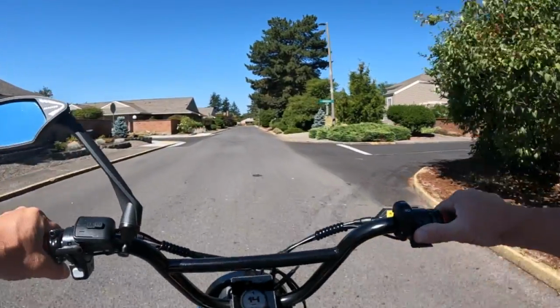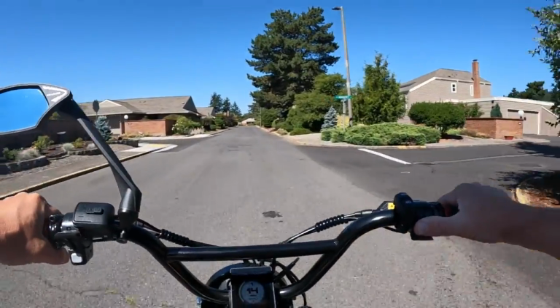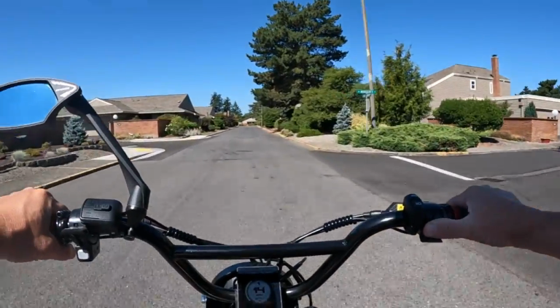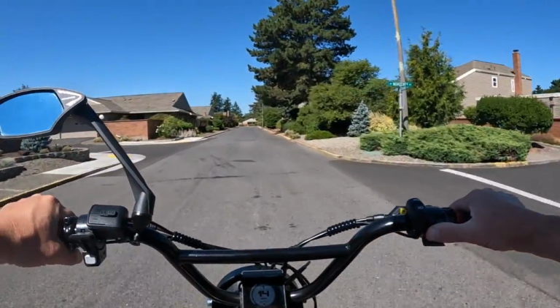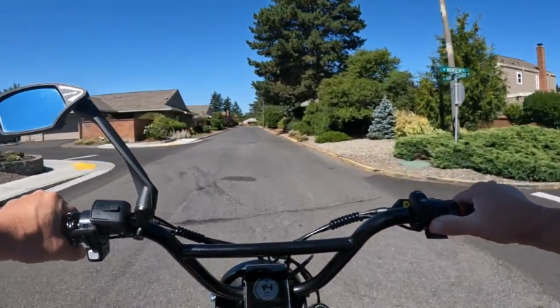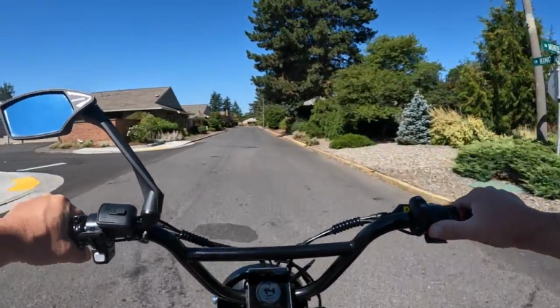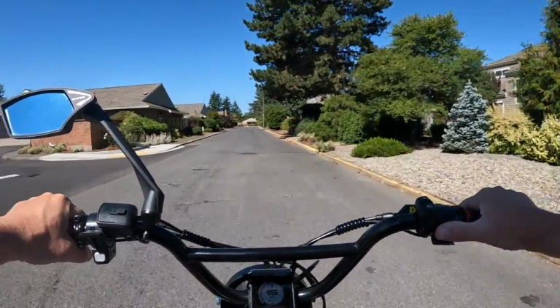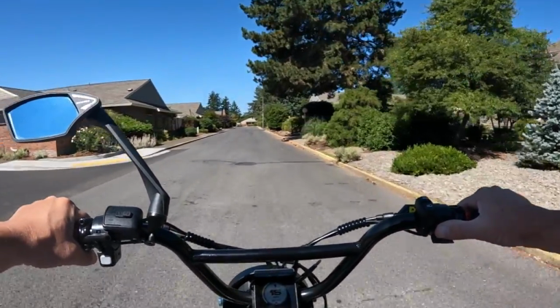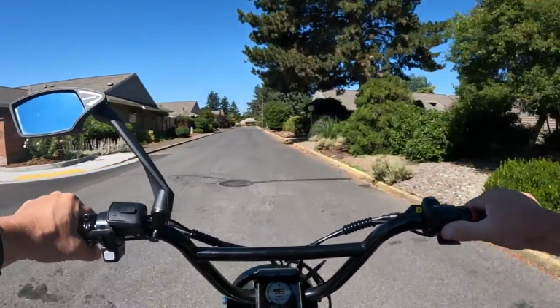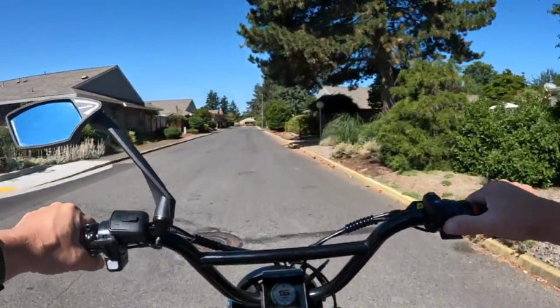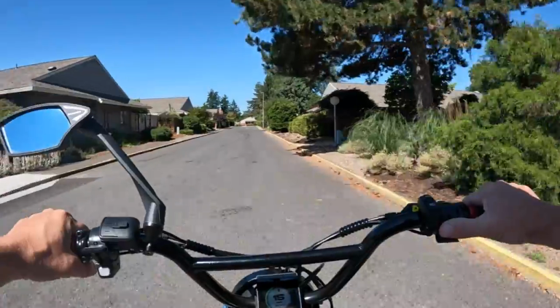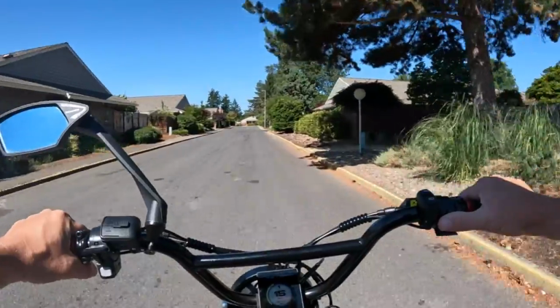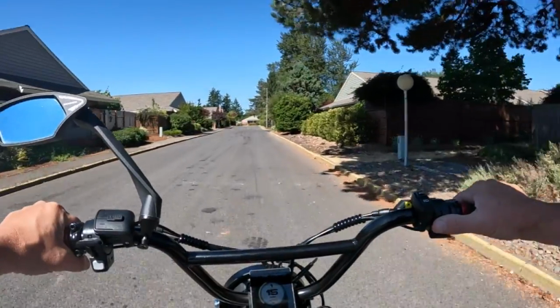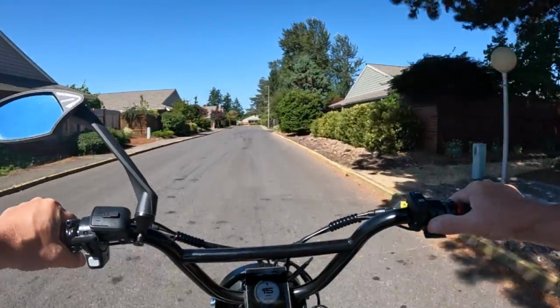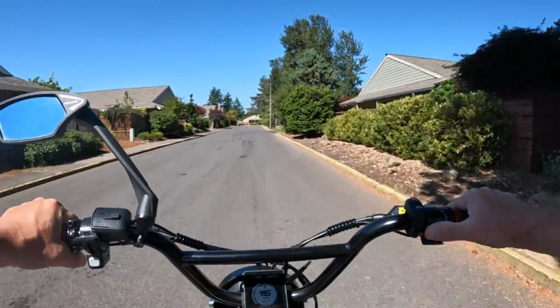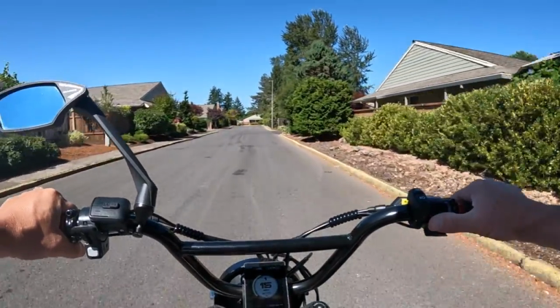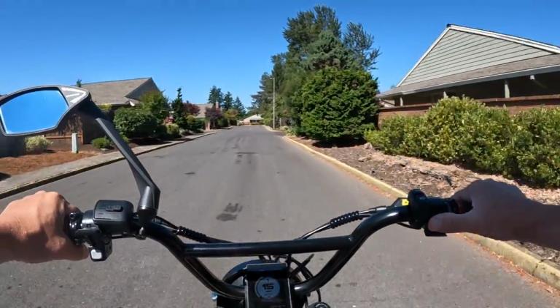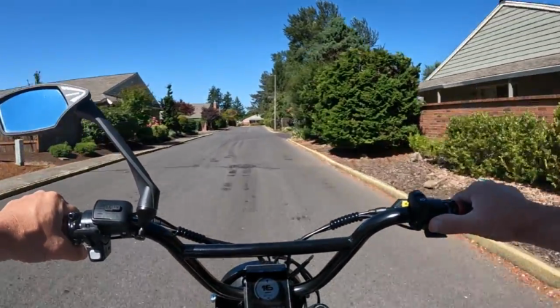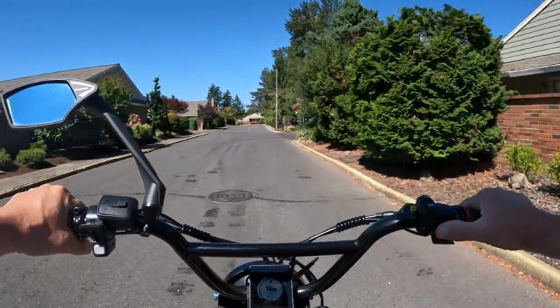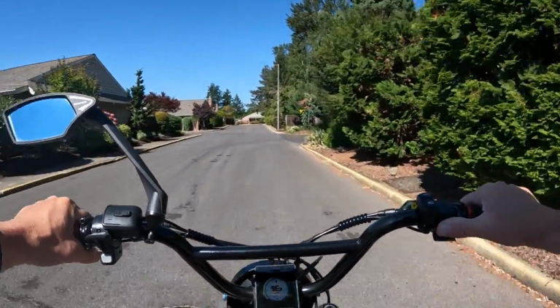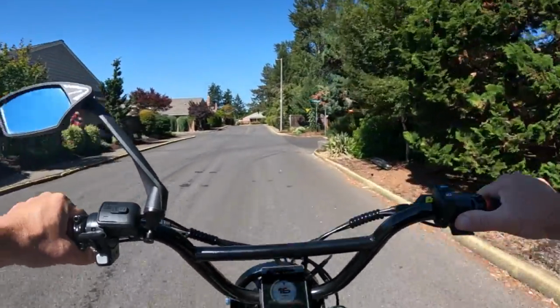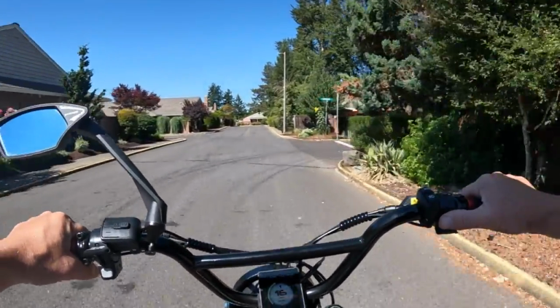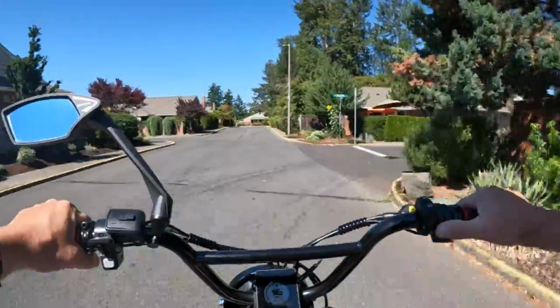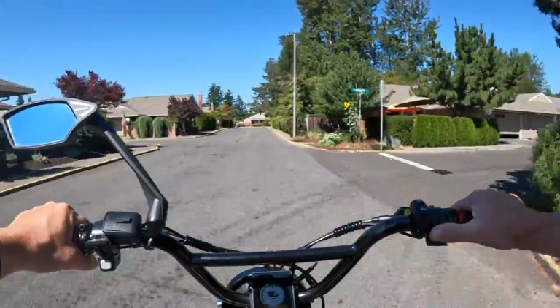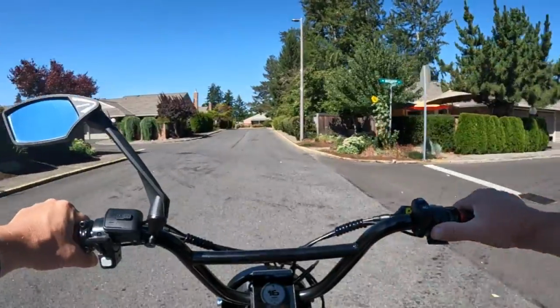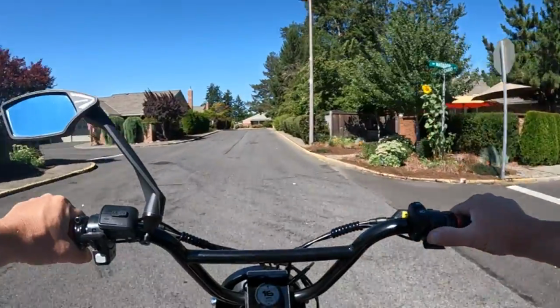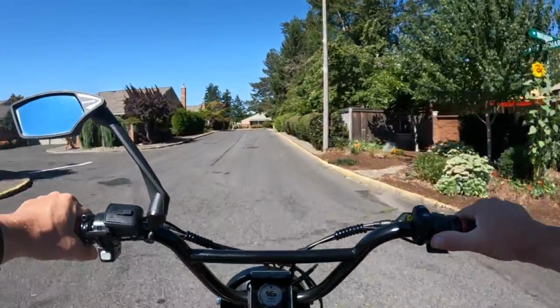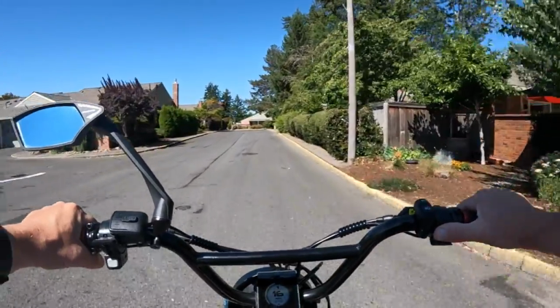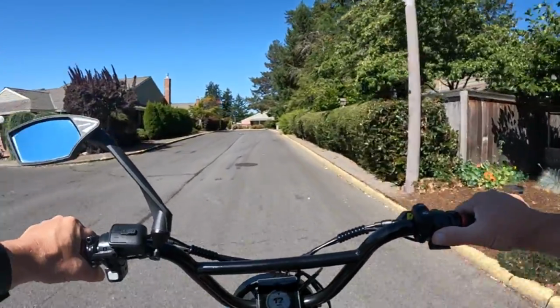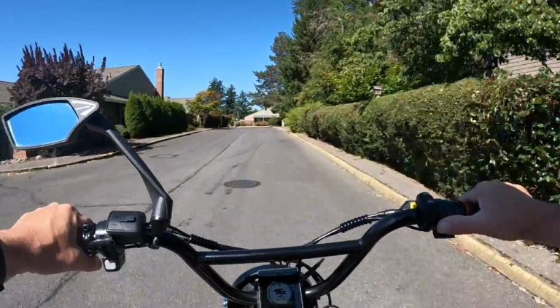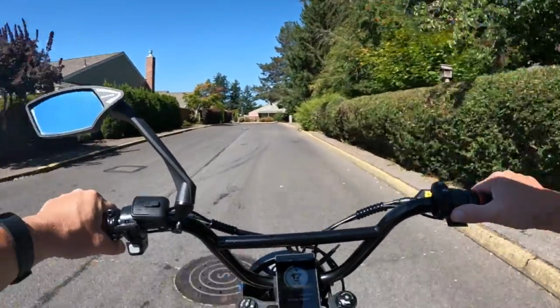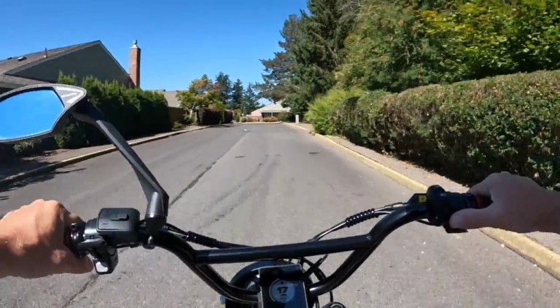So I am right now full throttle, pretty much flat here — just a very slight incline — and look at that, I'm going 16, 17 miles per hour.